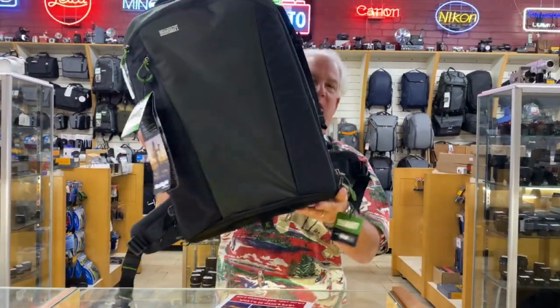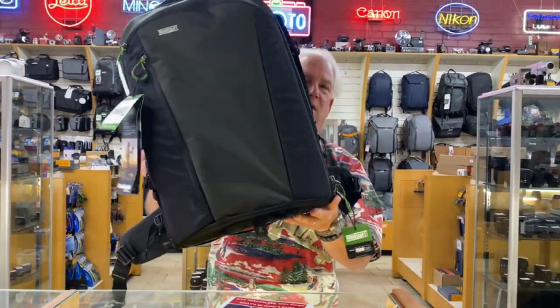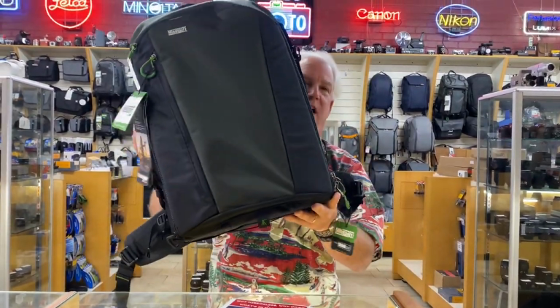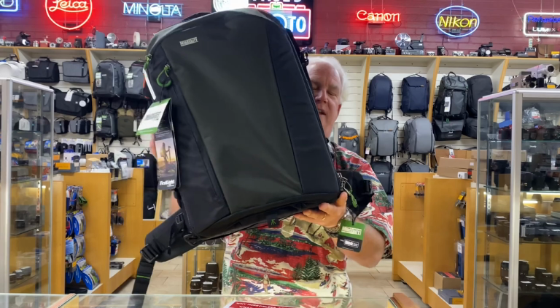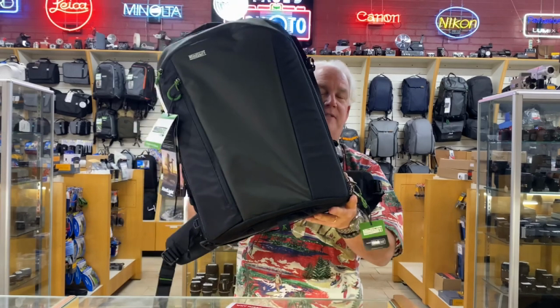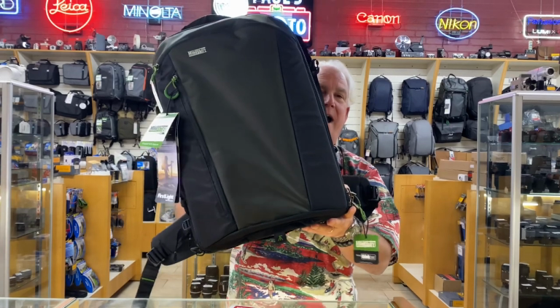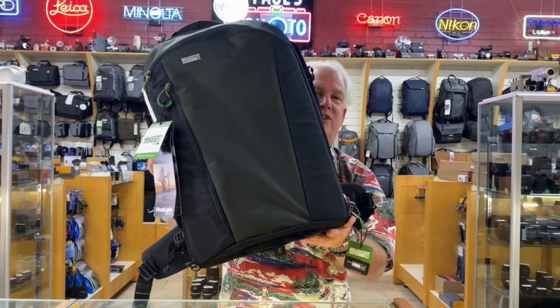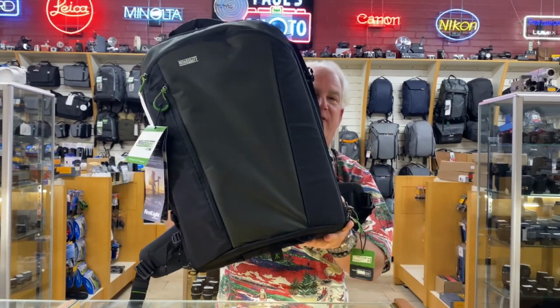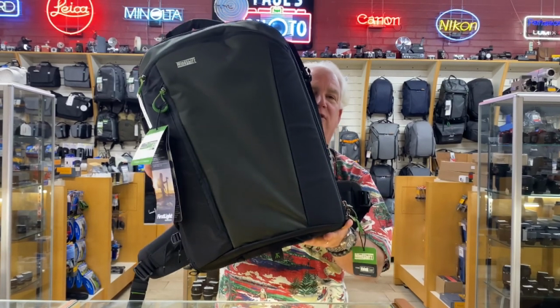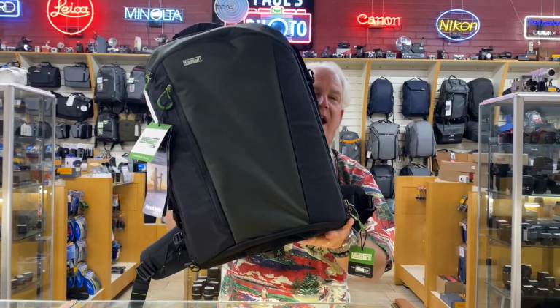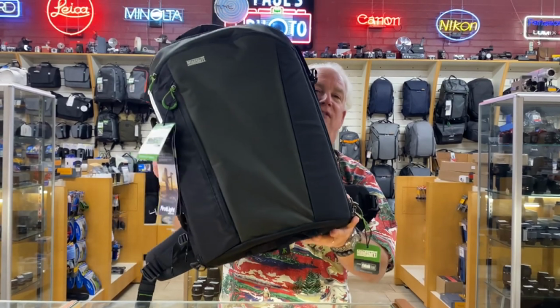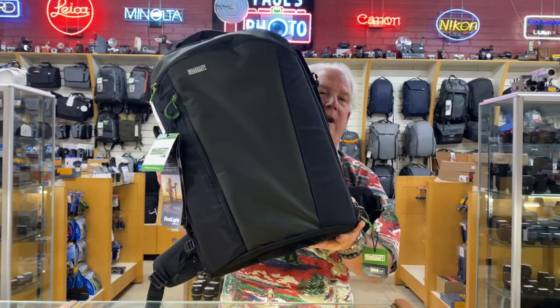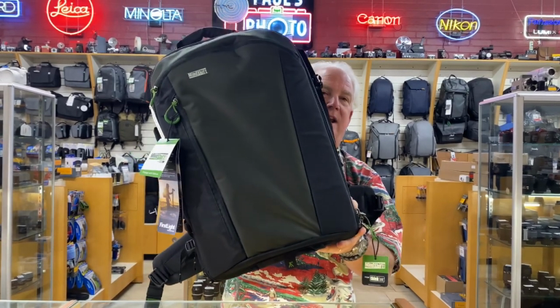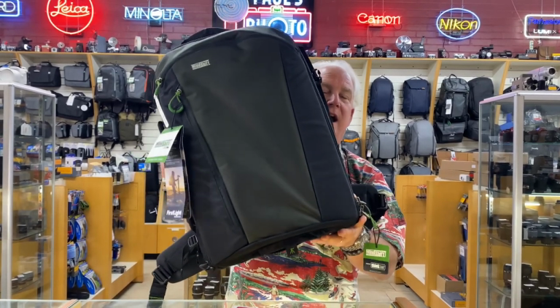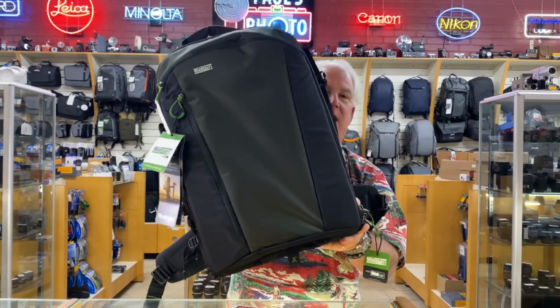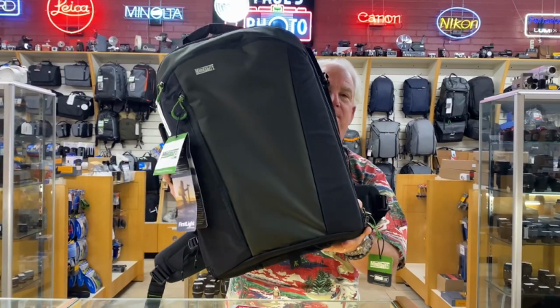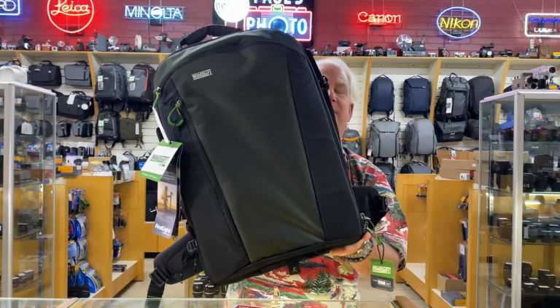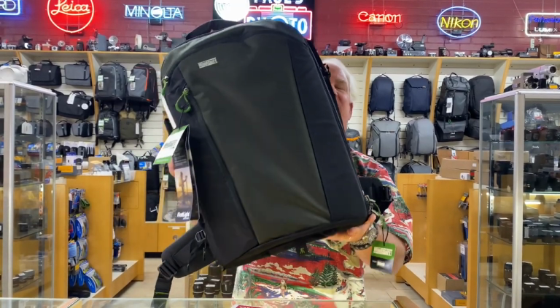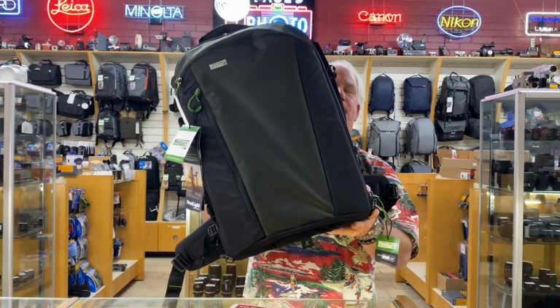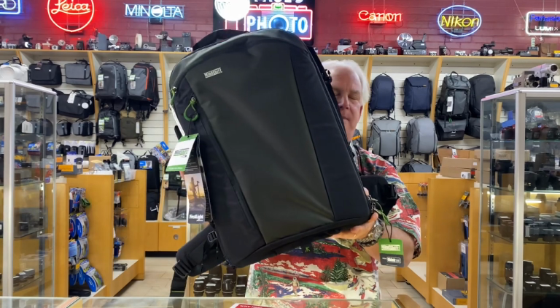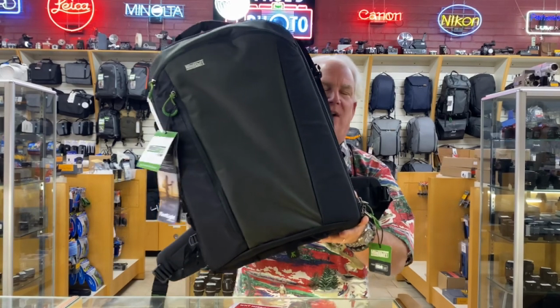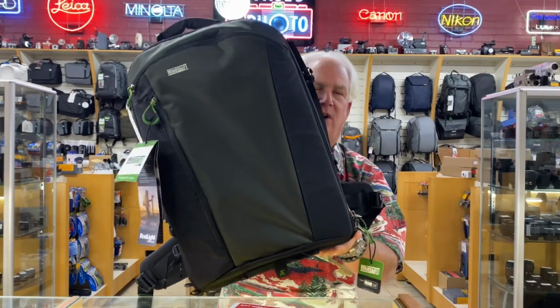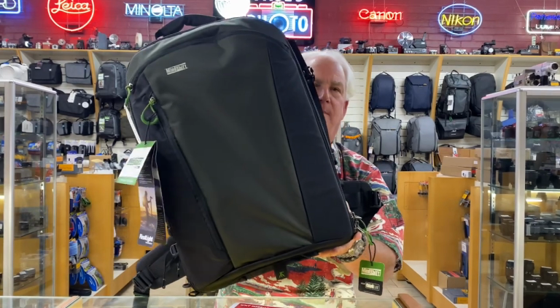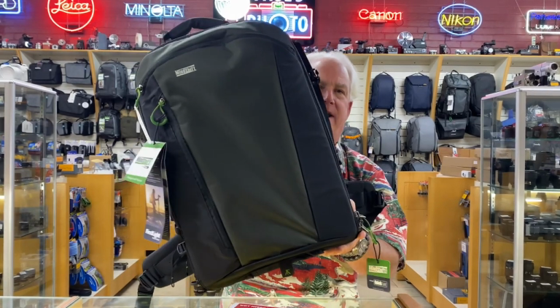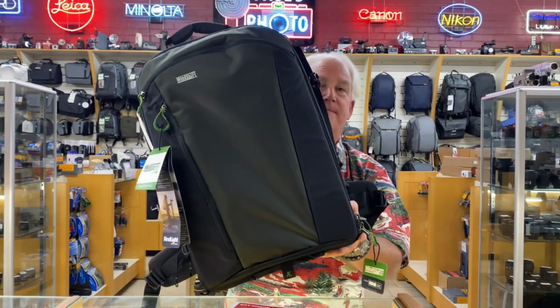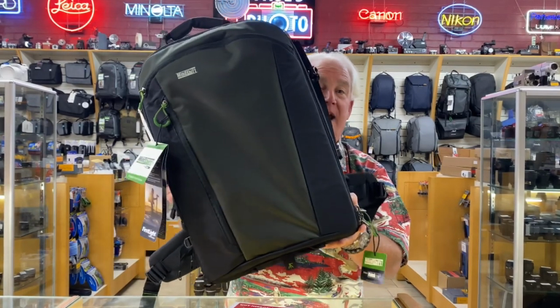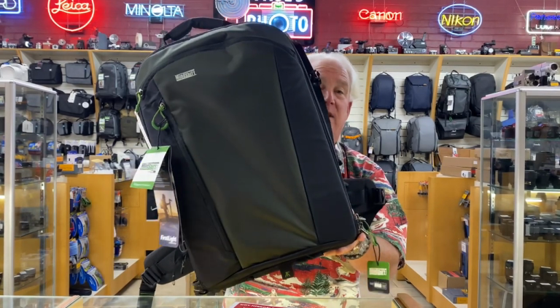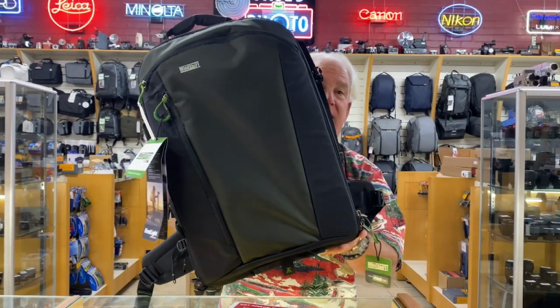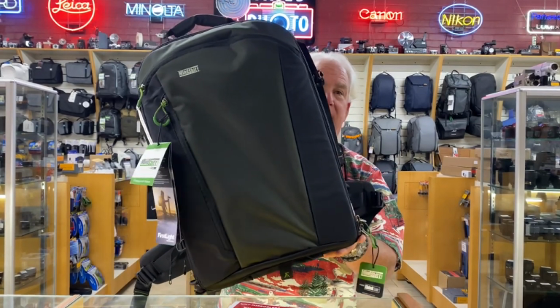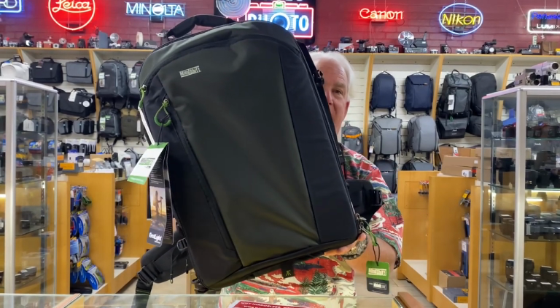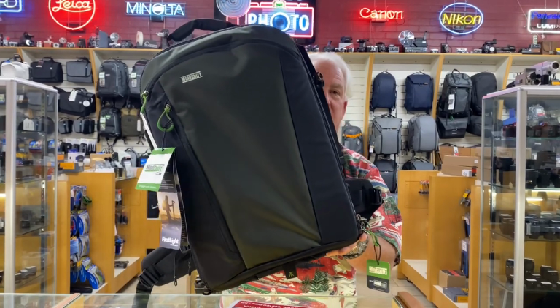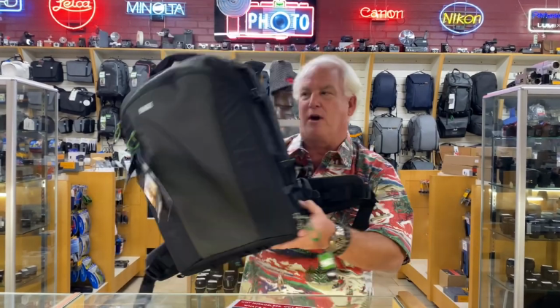For my Africa safaris and my sports photography, the Mindshift First Light 40 liter. I love this bag because it's a big bag that holds all my gear and it's the lightest big bag on the market.